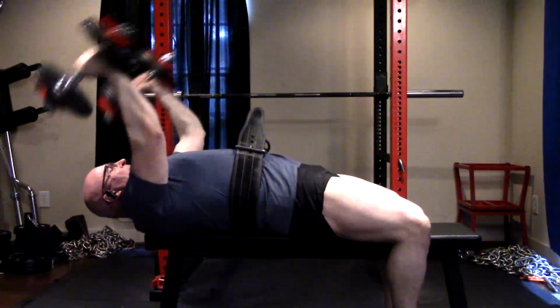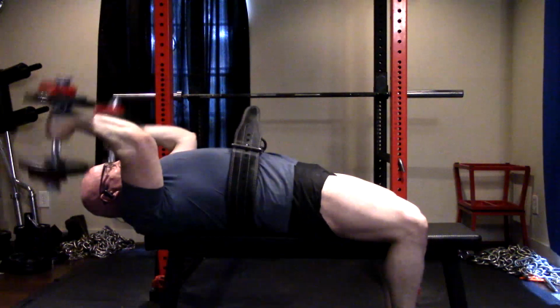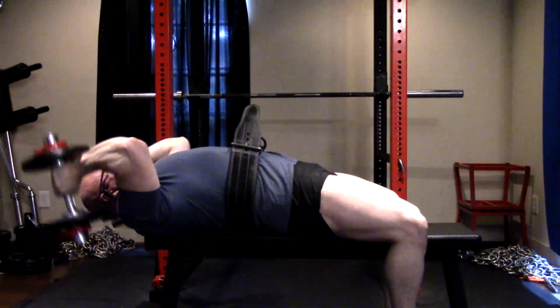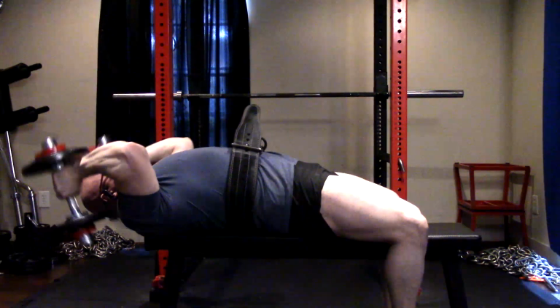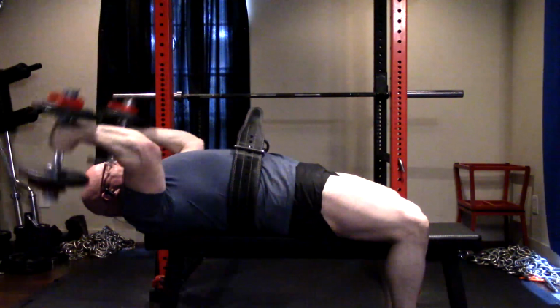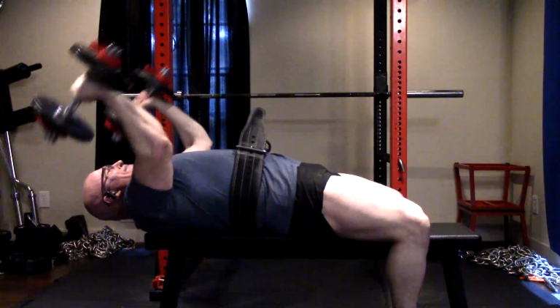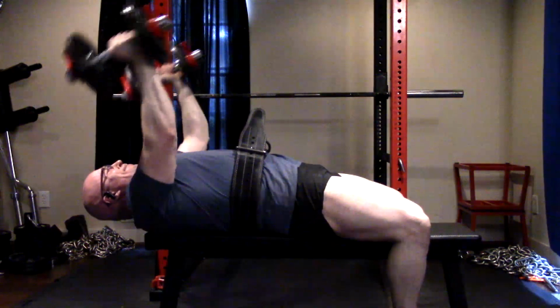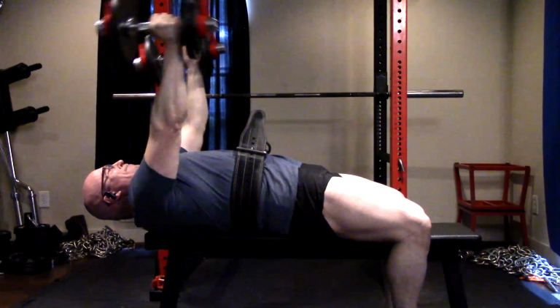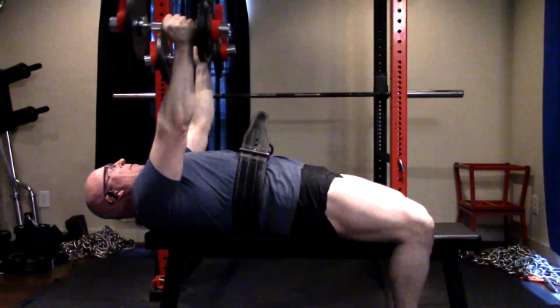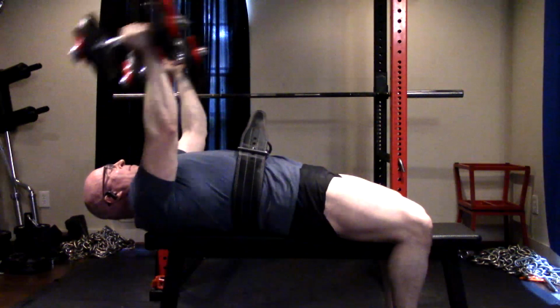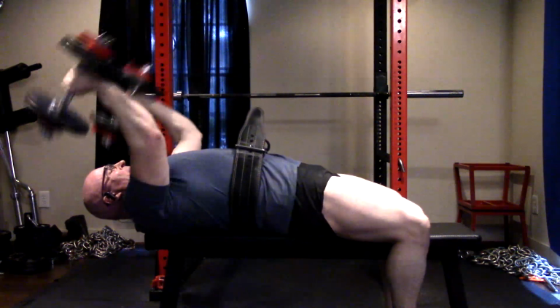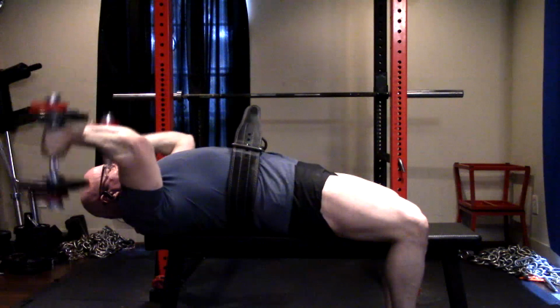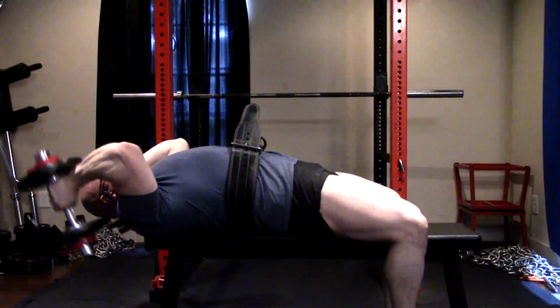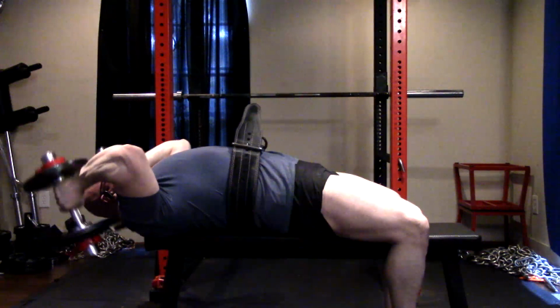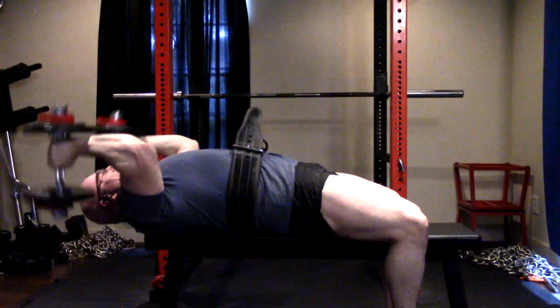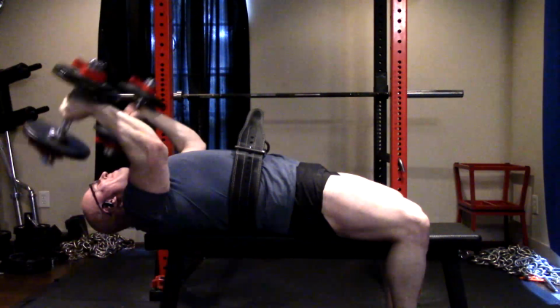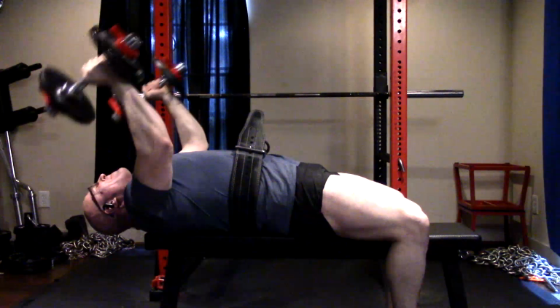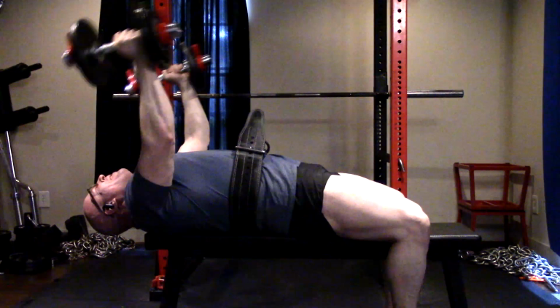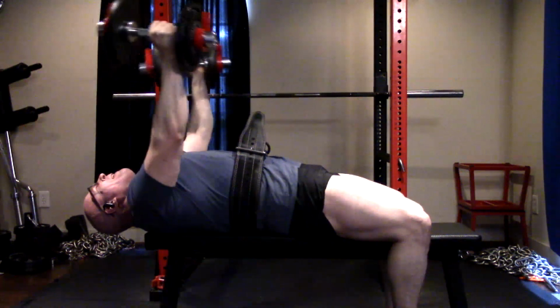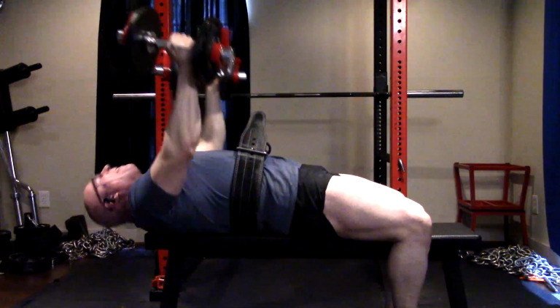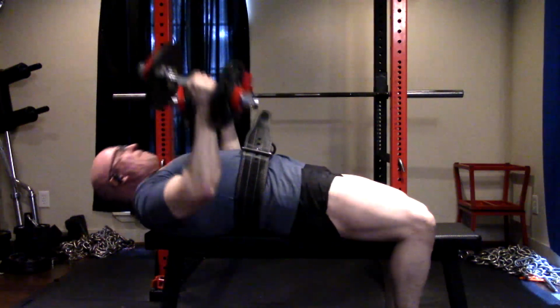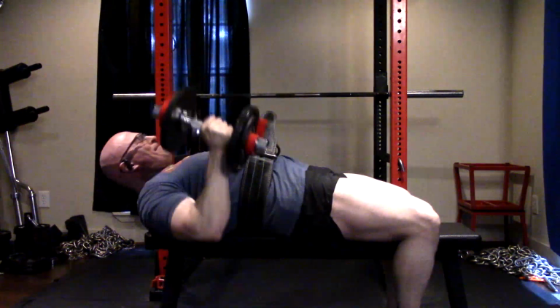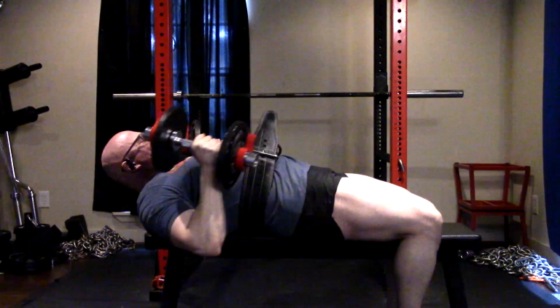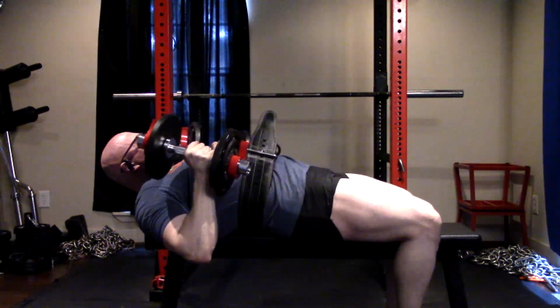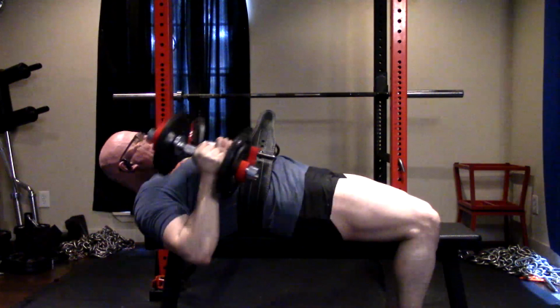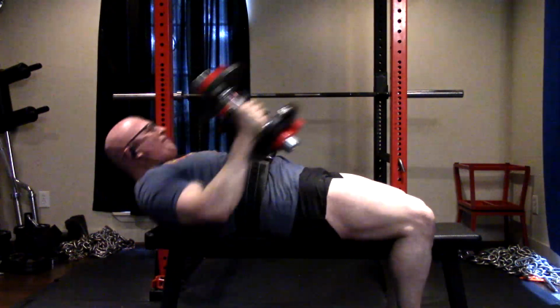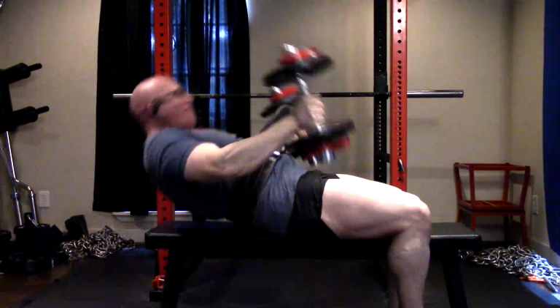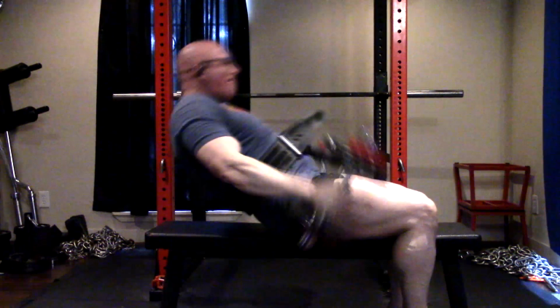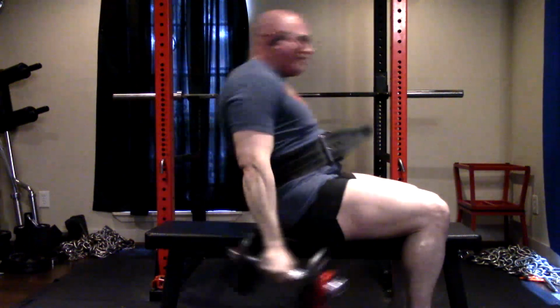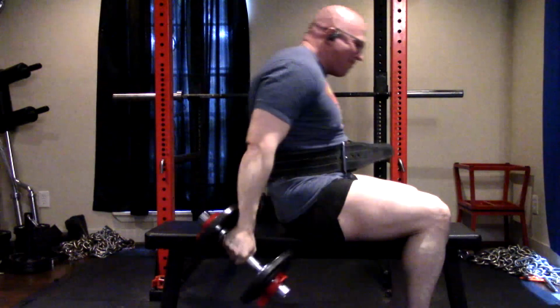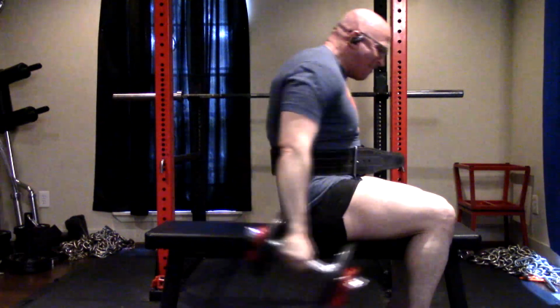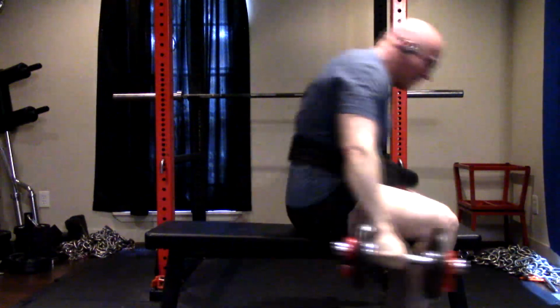We will work dumbbell chest pressing back in eventually. Very happy with the way this workout went today. I hope it has been informative, and I will talk to you guys next time.